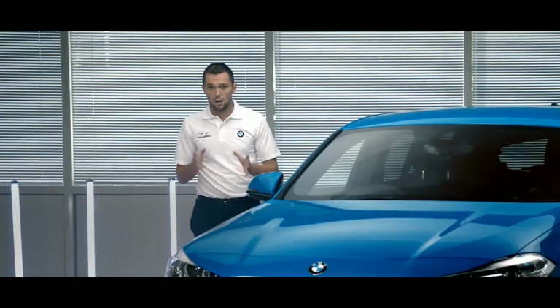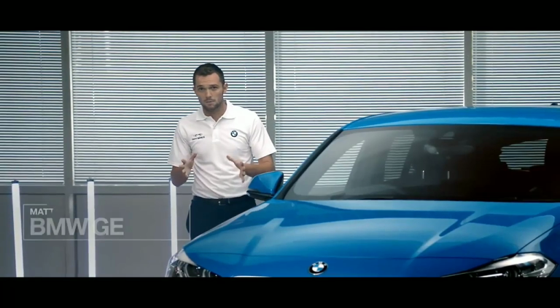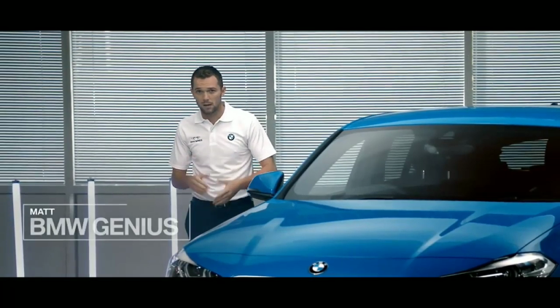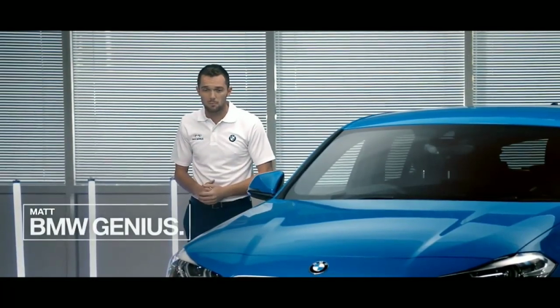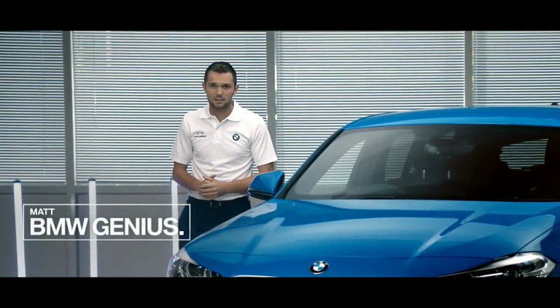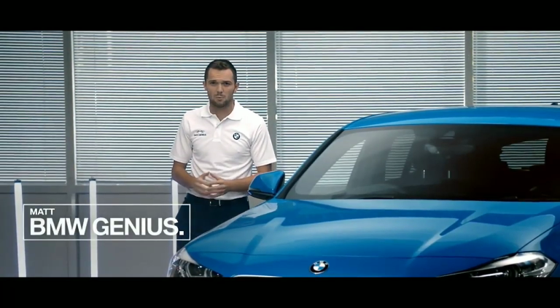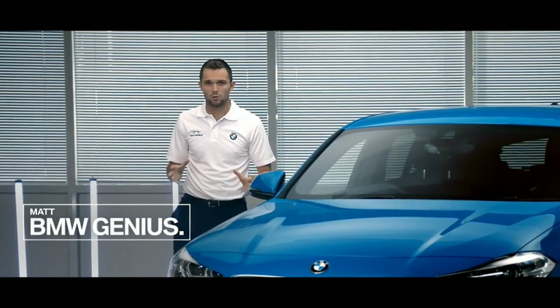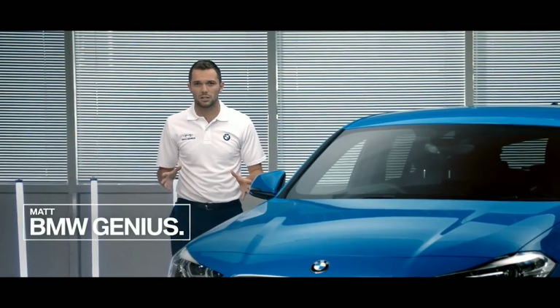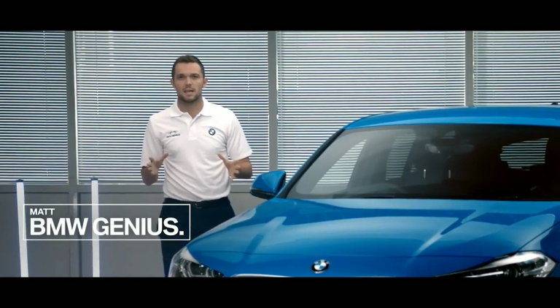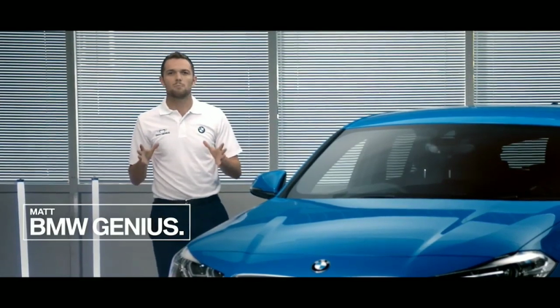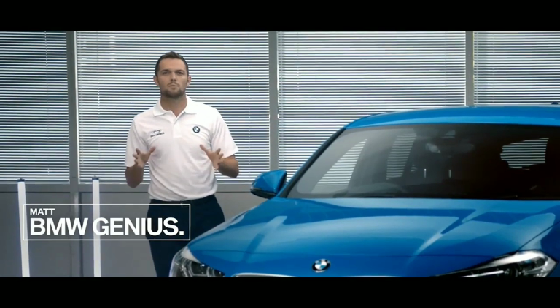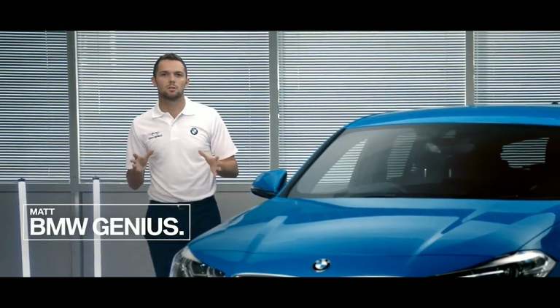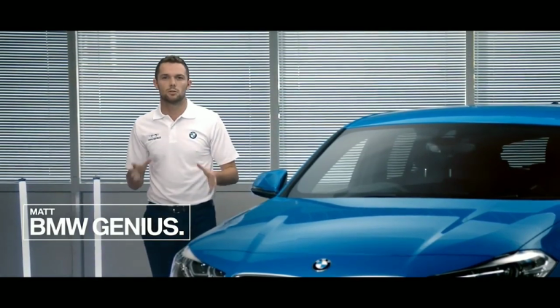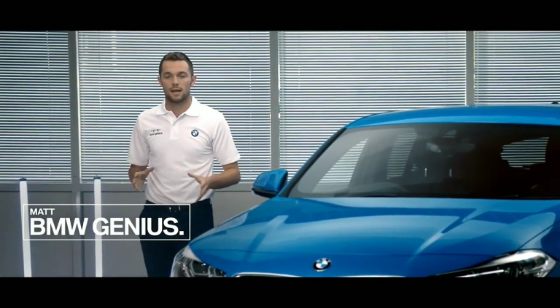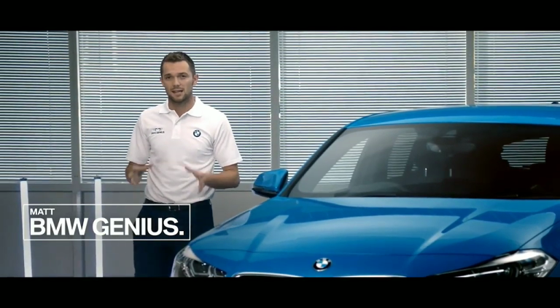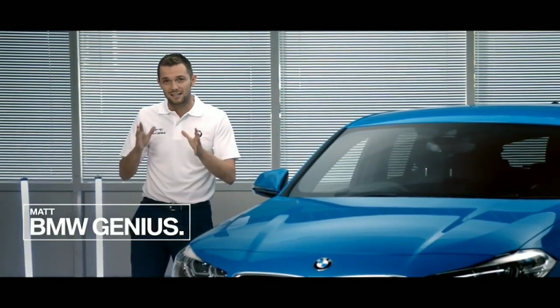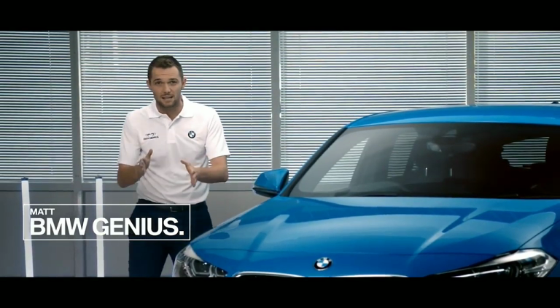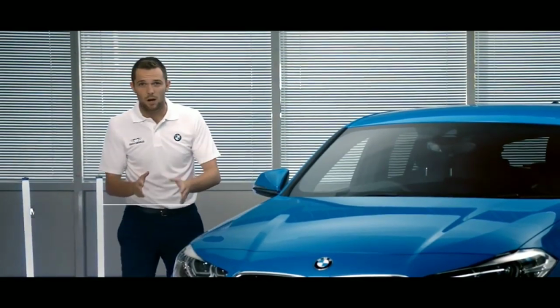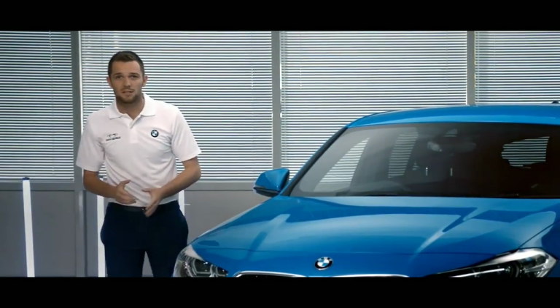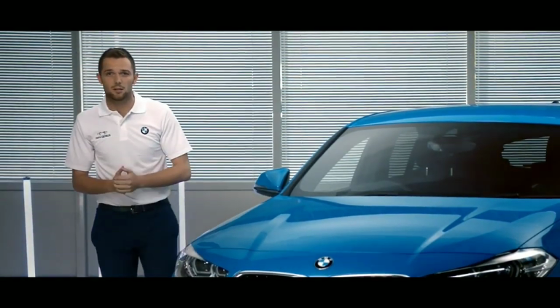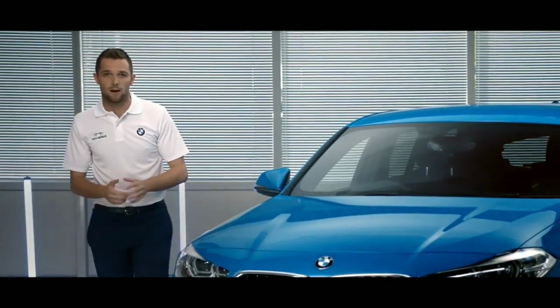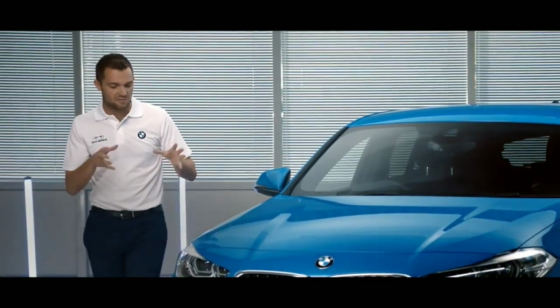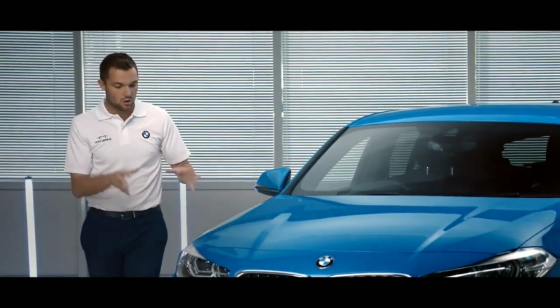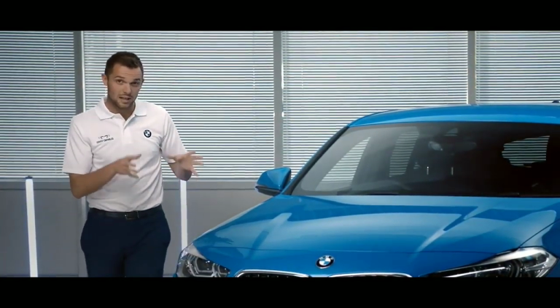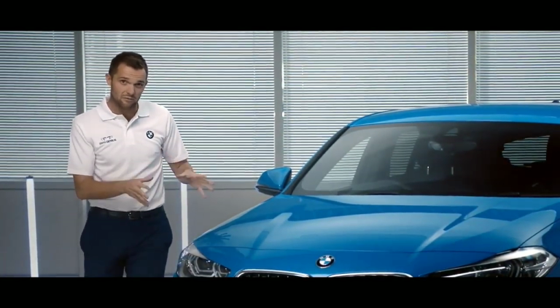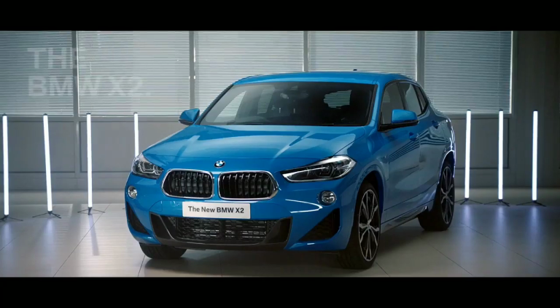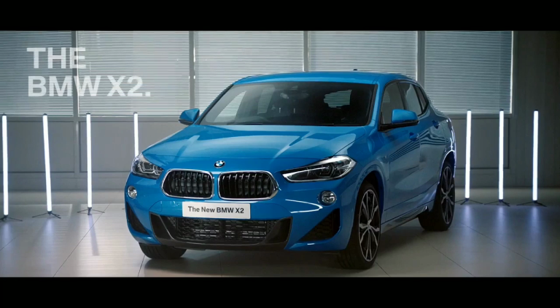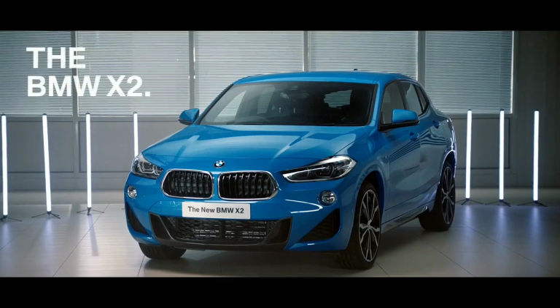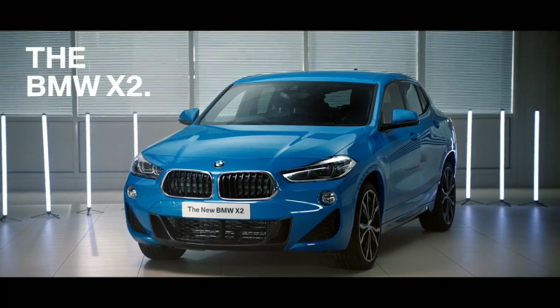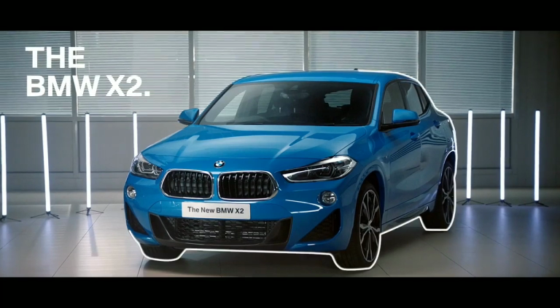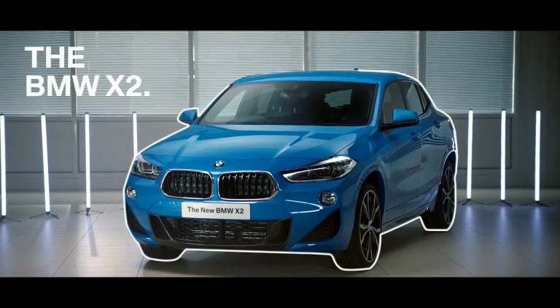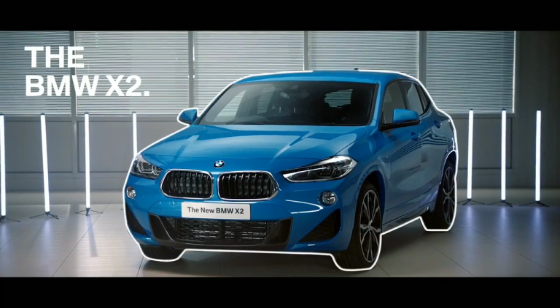Hi, my name's Matt. I'm a product genius here at BMW UK and today I'm going to be taking you around the first ever BMW X2.